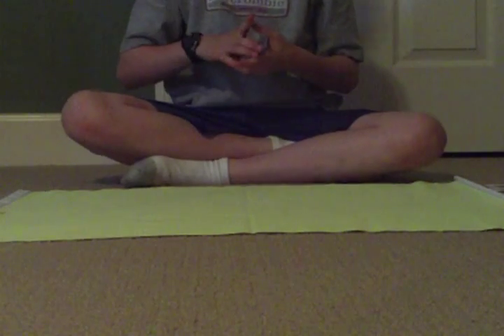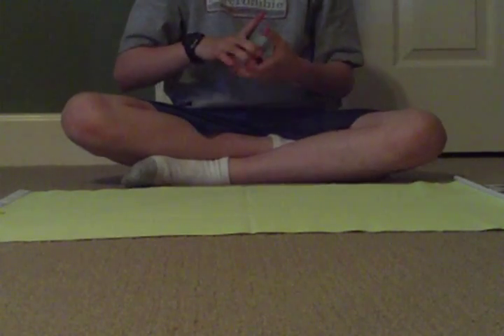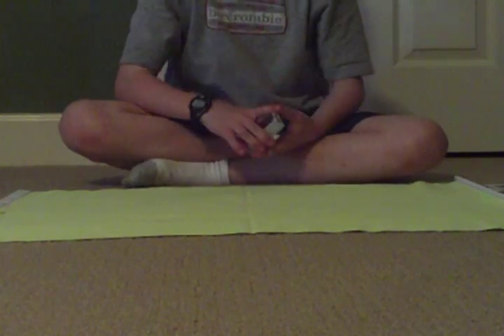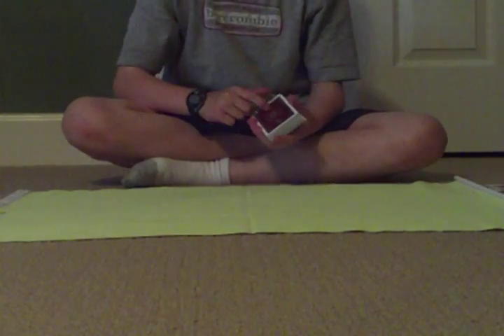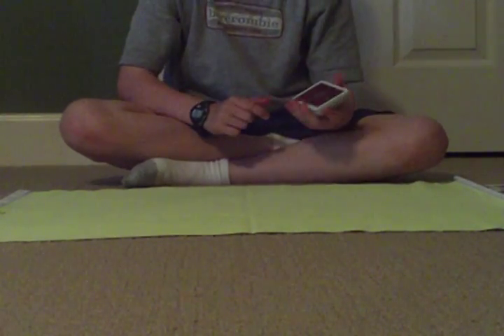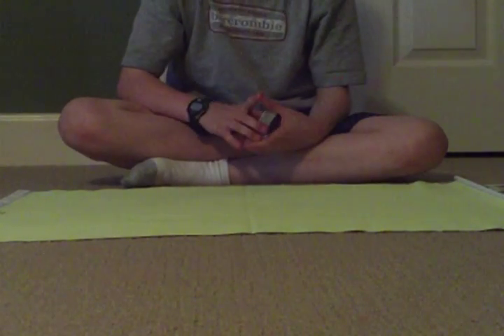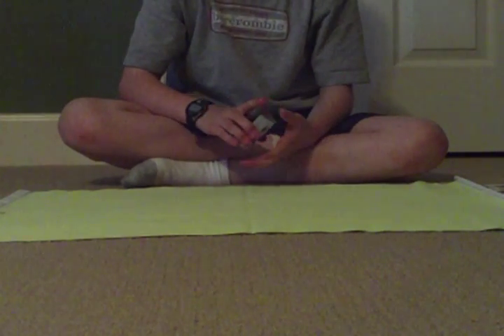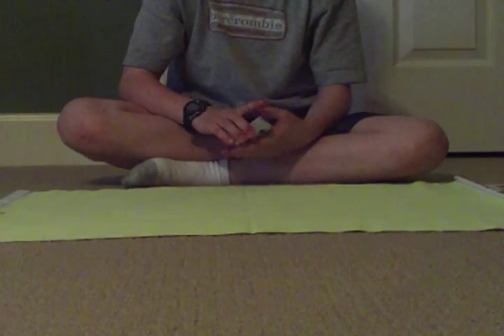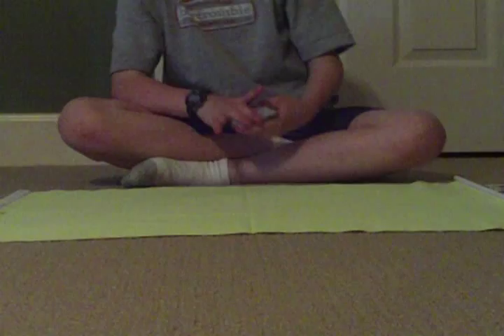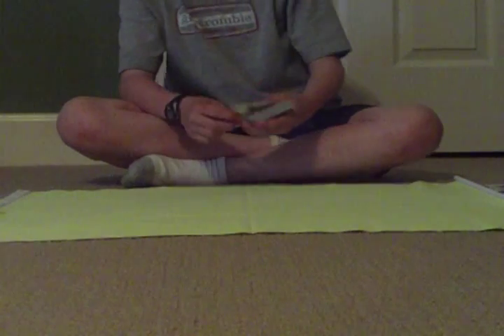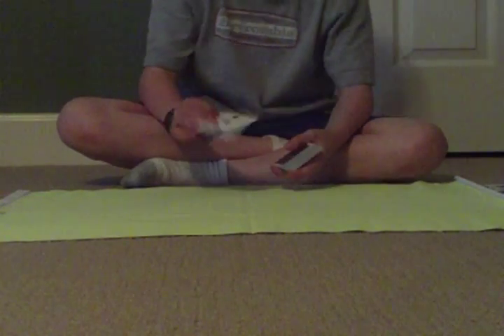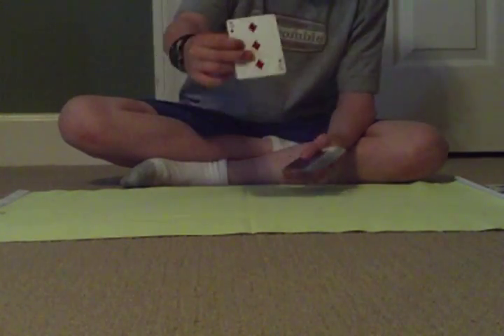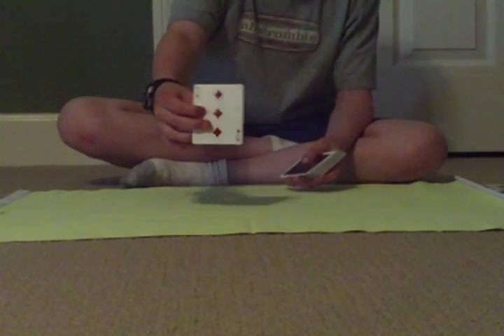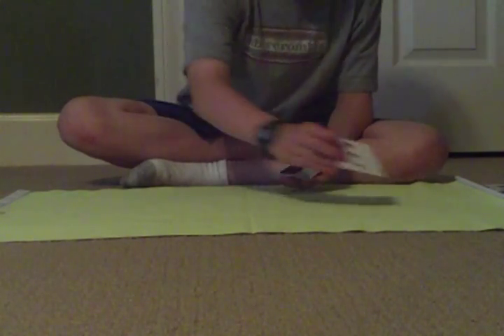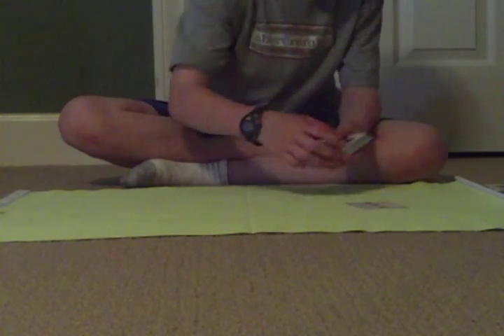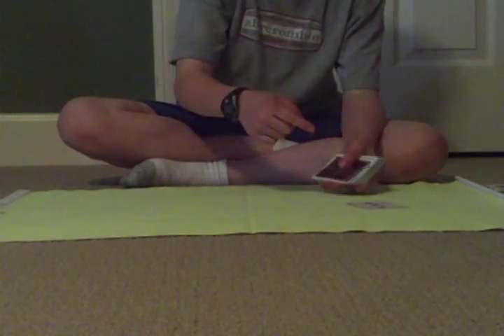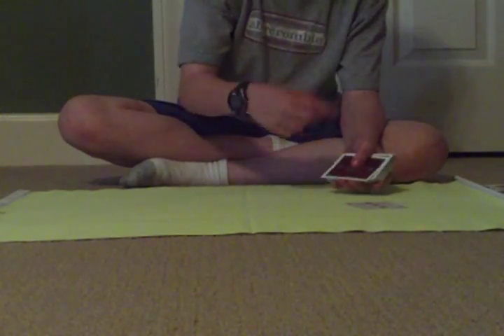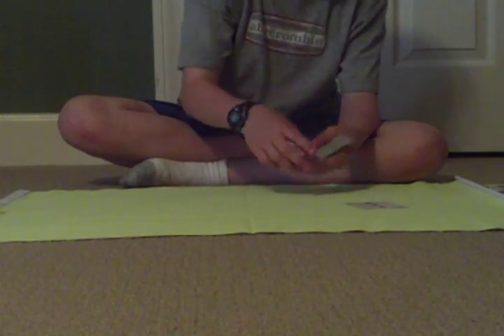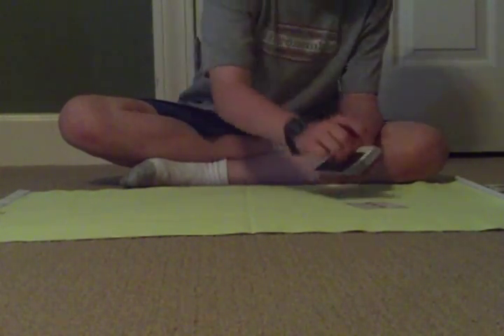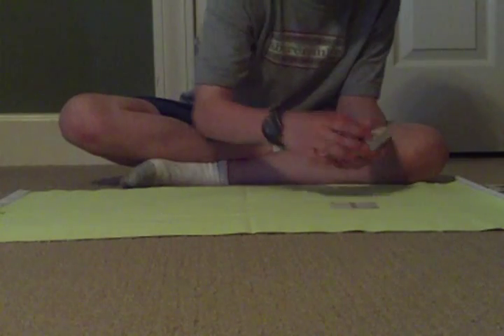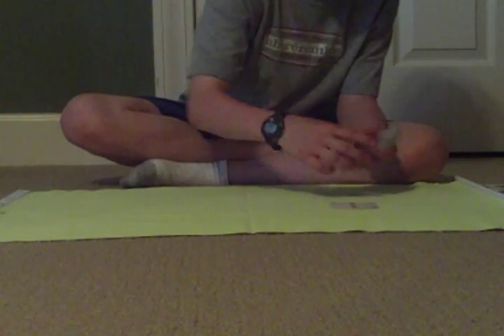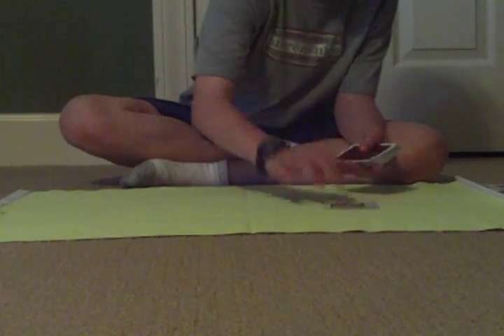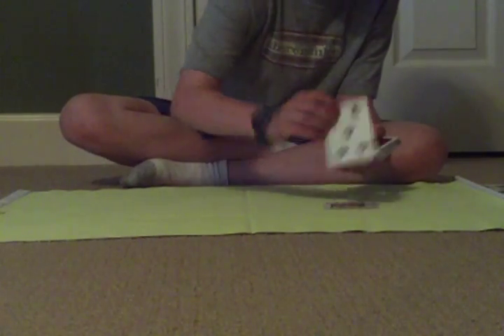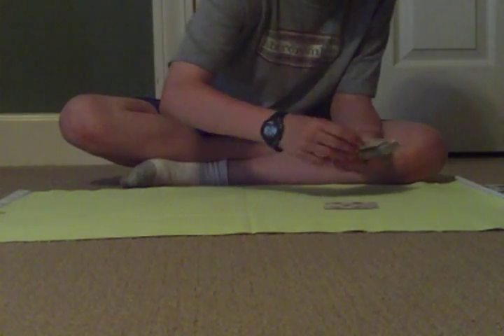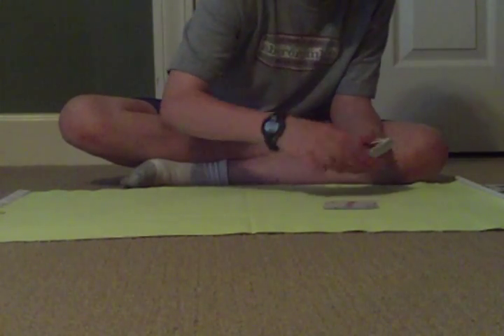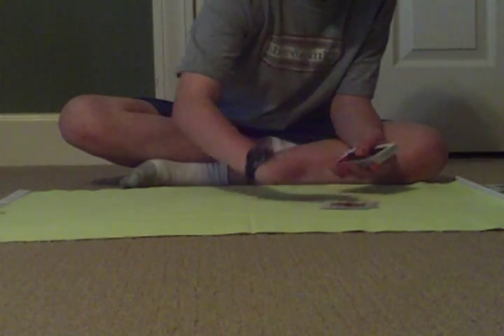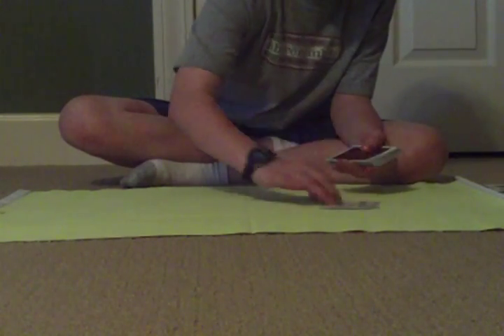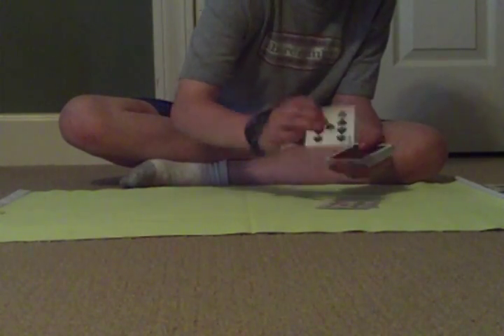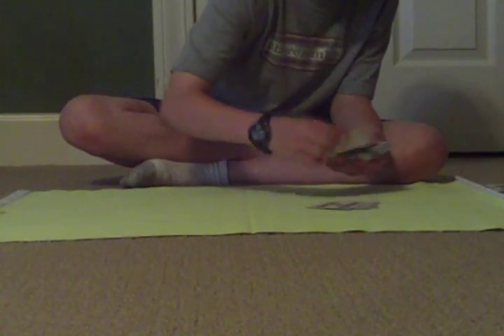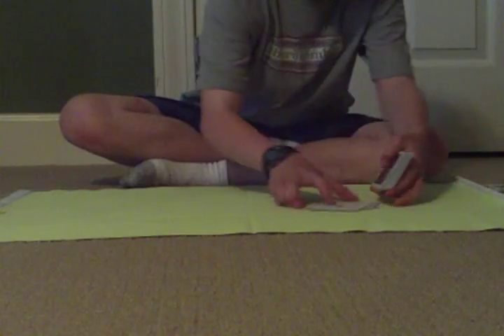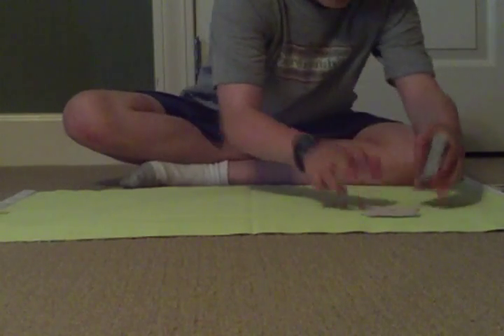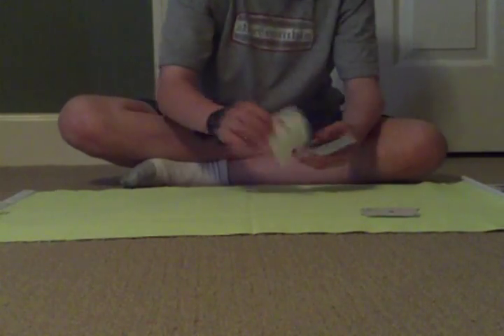Now I'm going to take cards off the top of the deck to make piles of ten. I got a three, so I have to deal off seven more cards to make ten: four, five, six, seven, eight, nine, ten. There's a pile of ten.